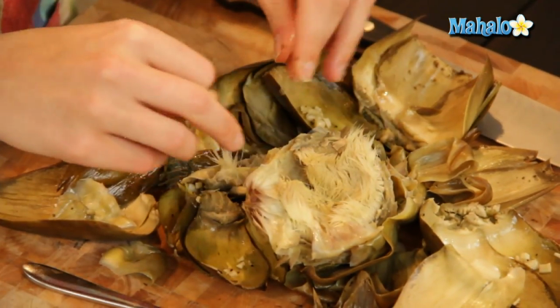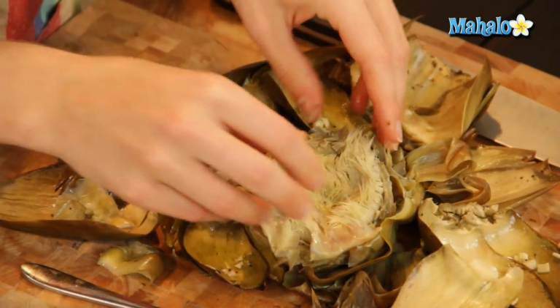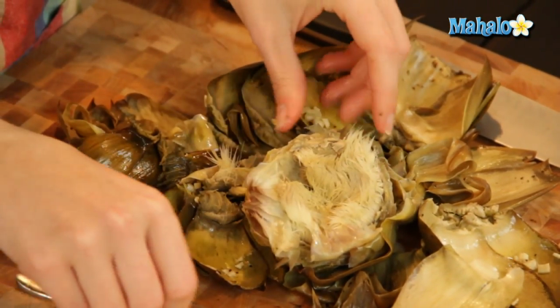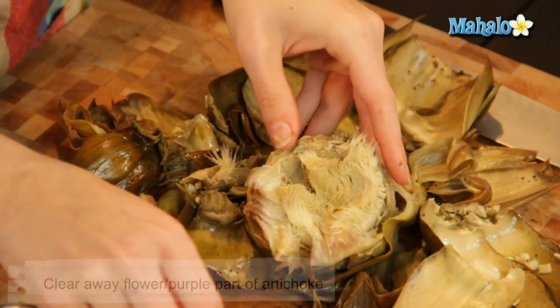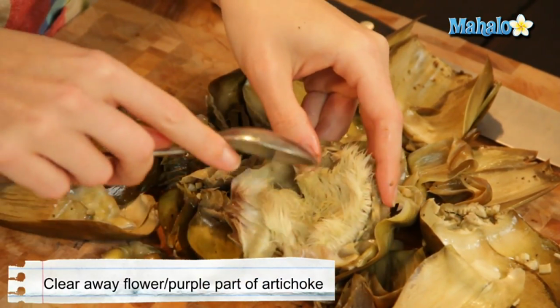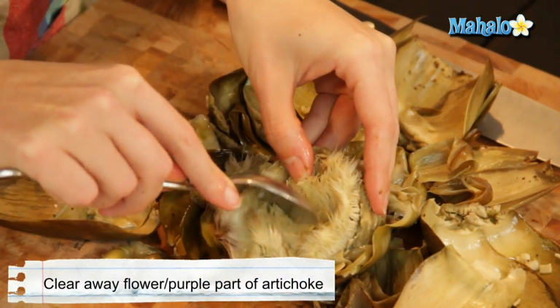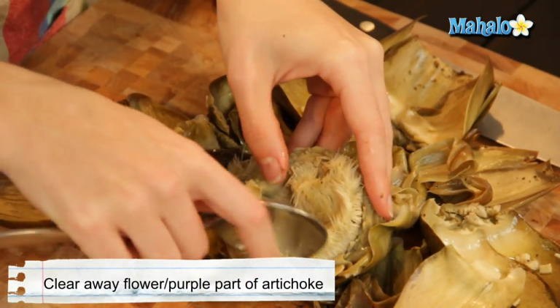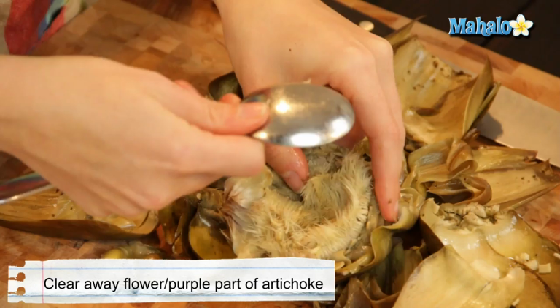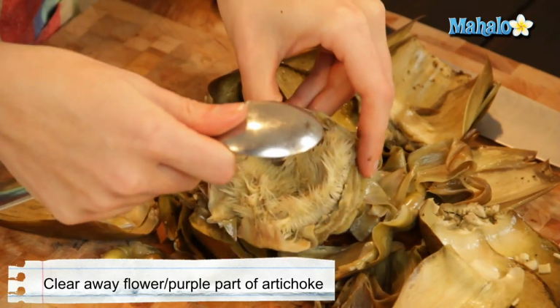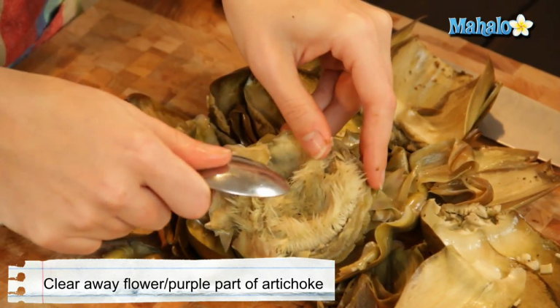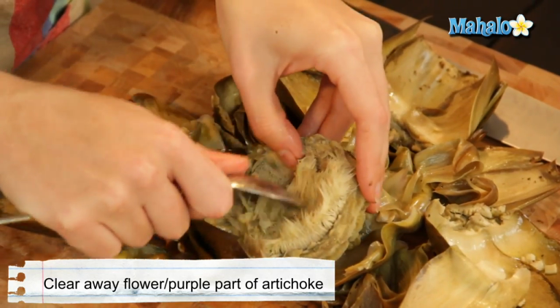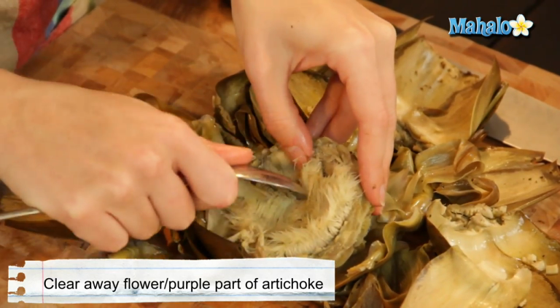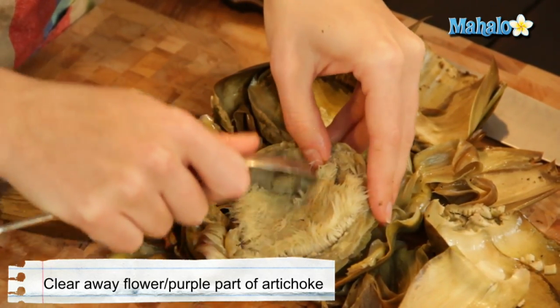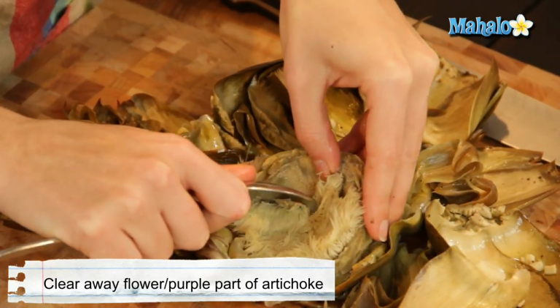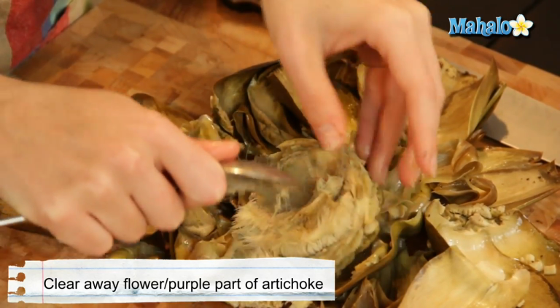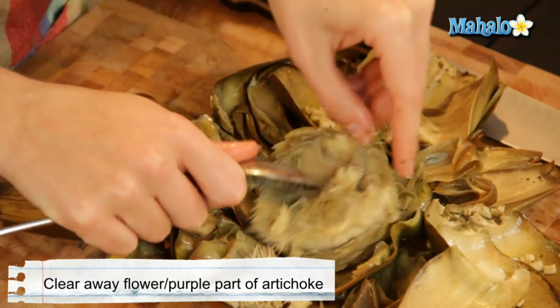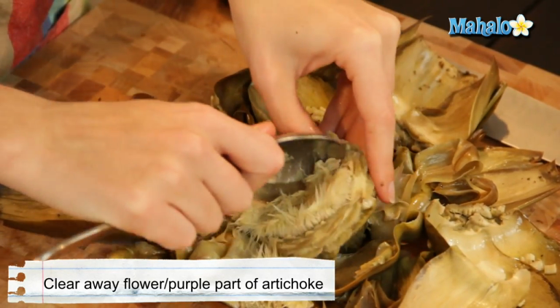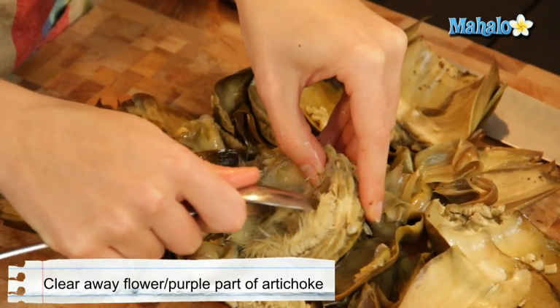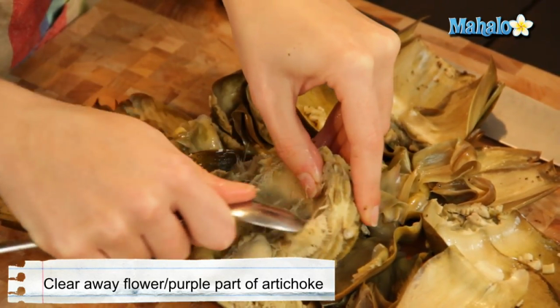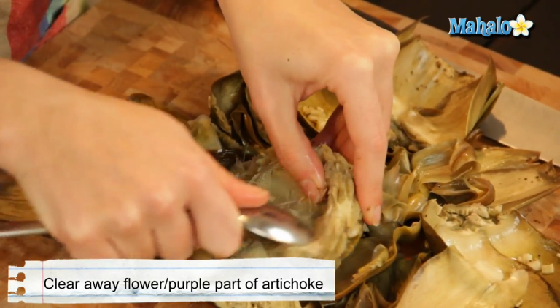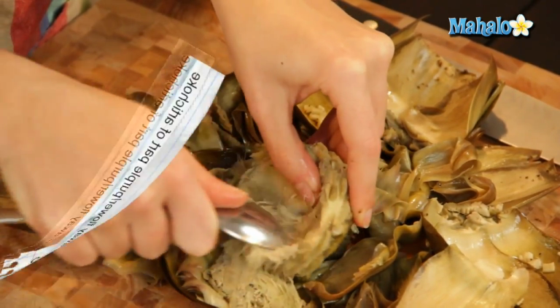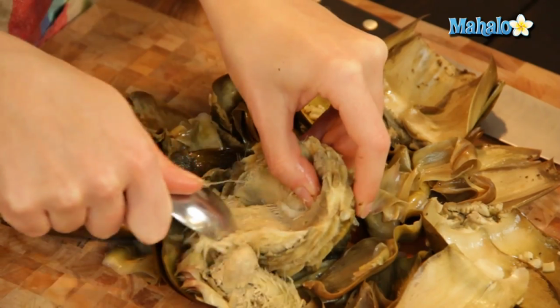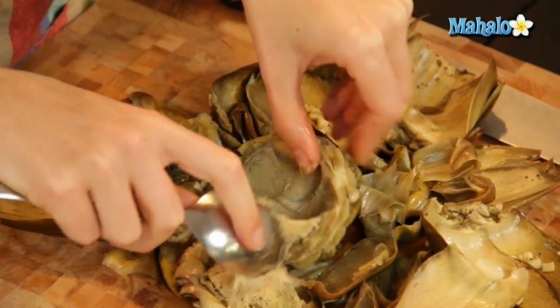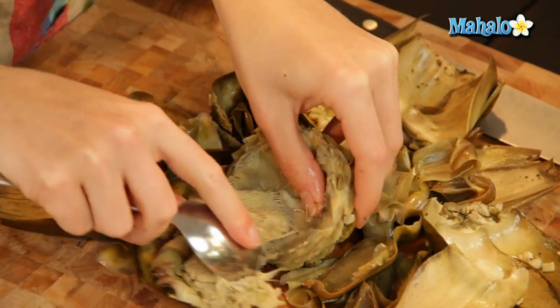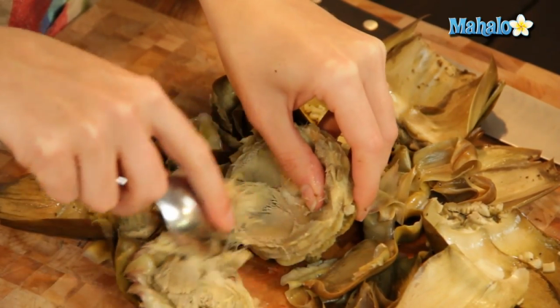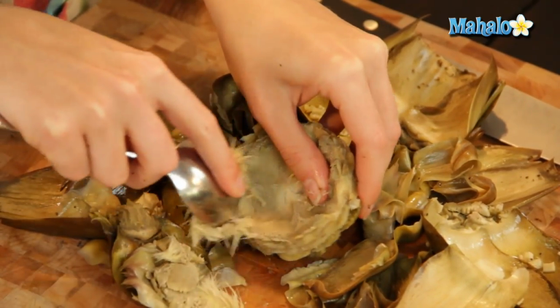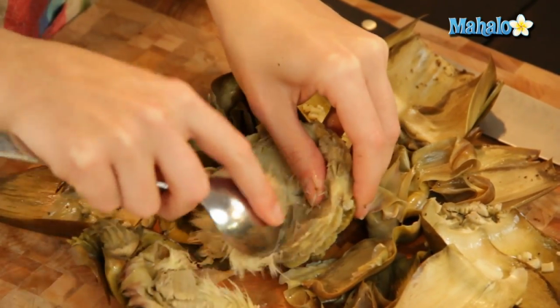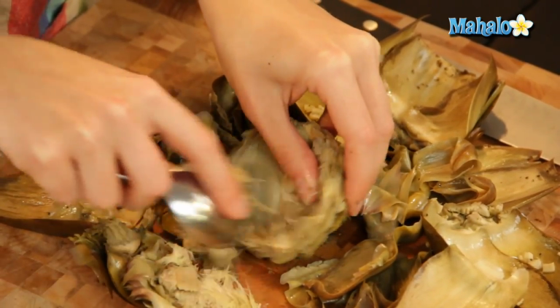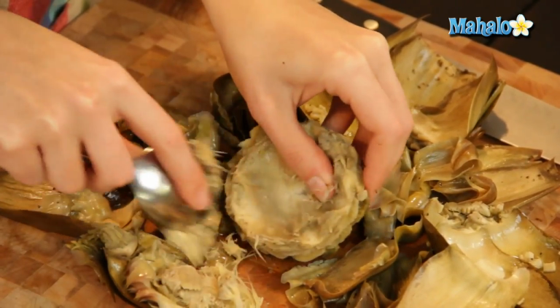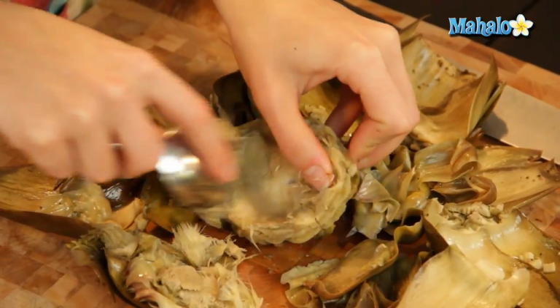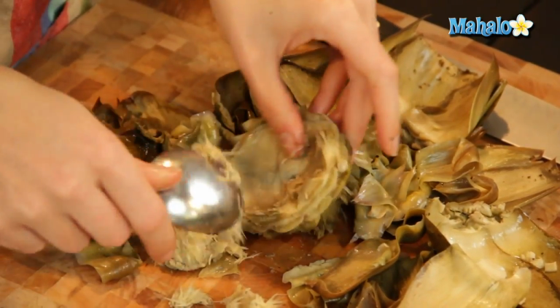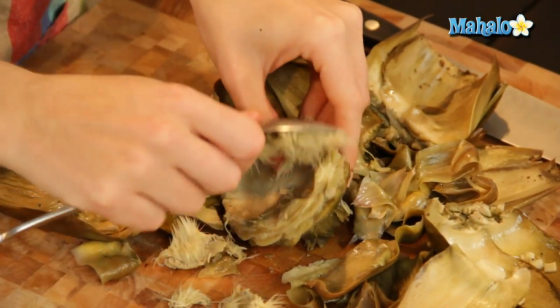We need to pull this out, so we're just going to scrape it off. I find that a spoon works really well. And so you're just going to scrape it all off.